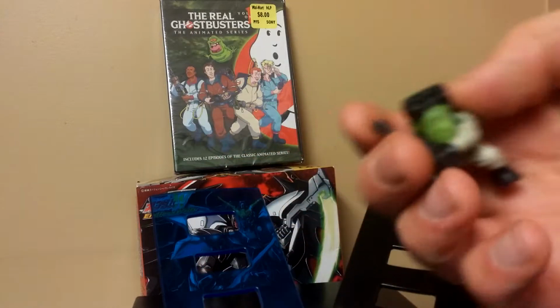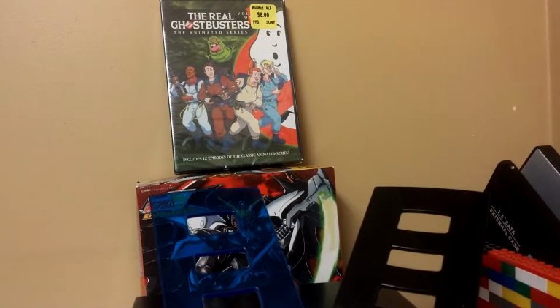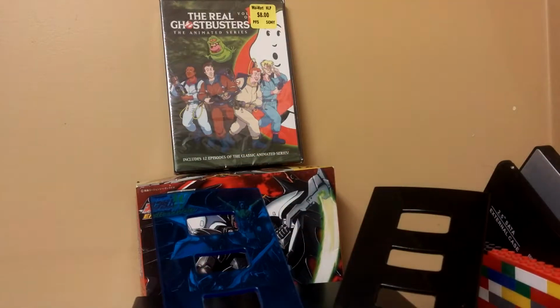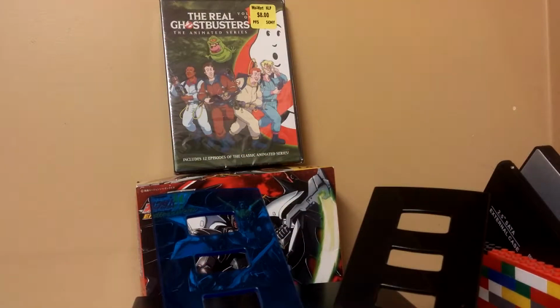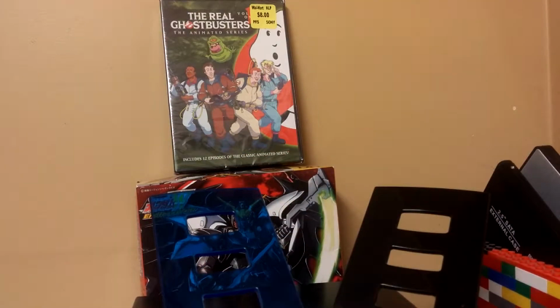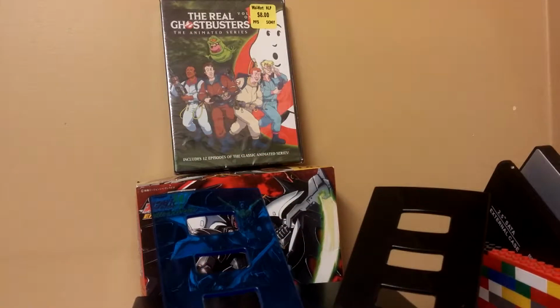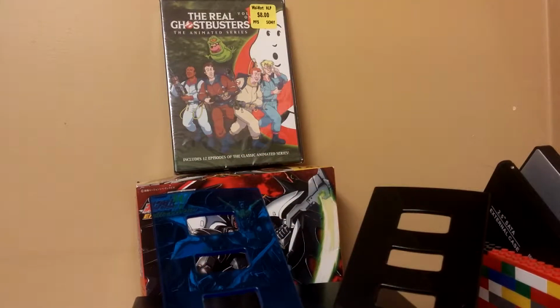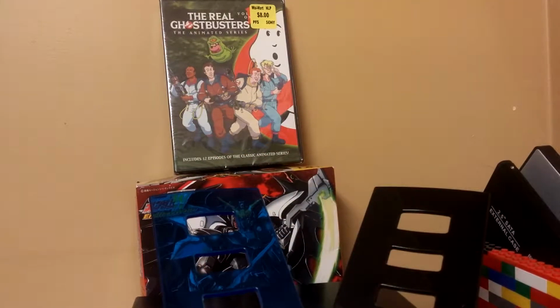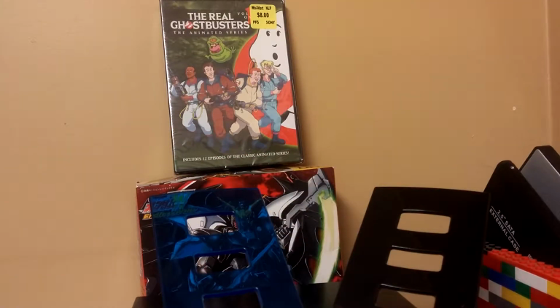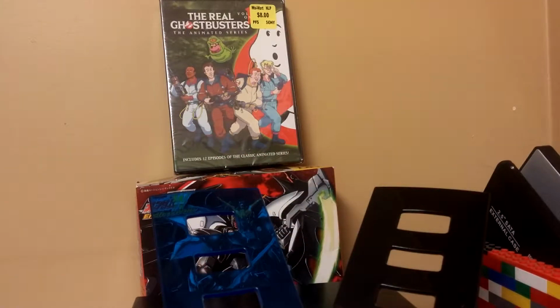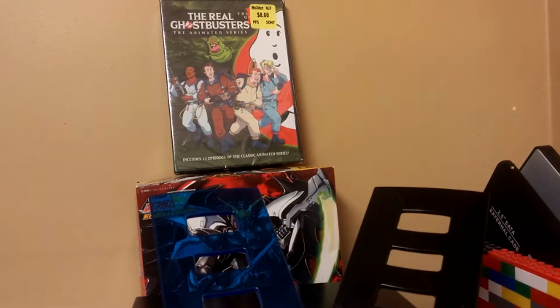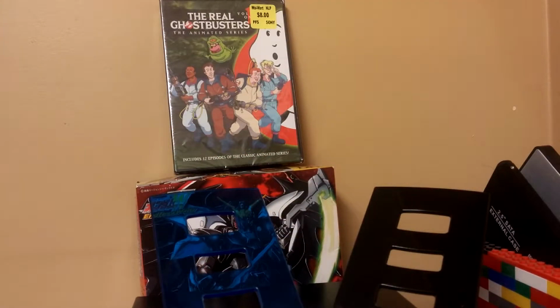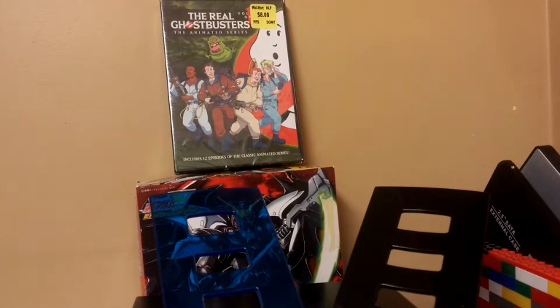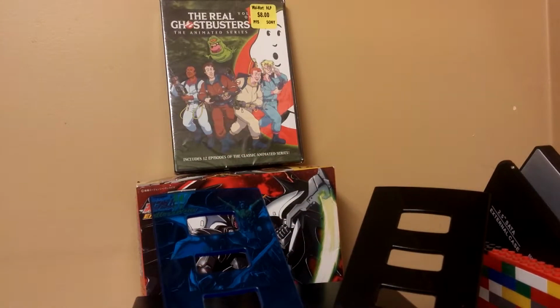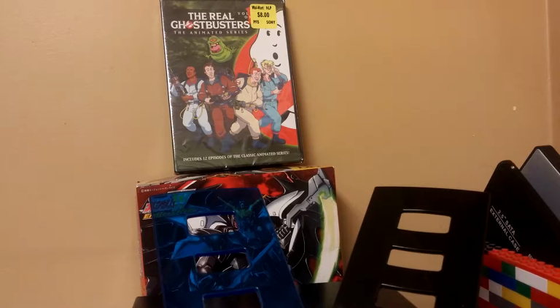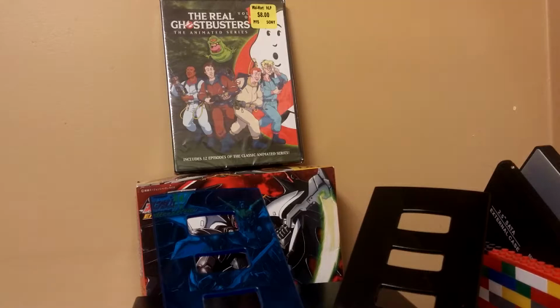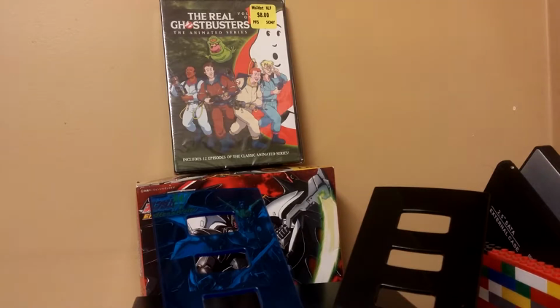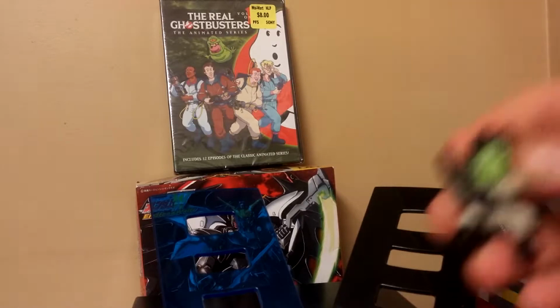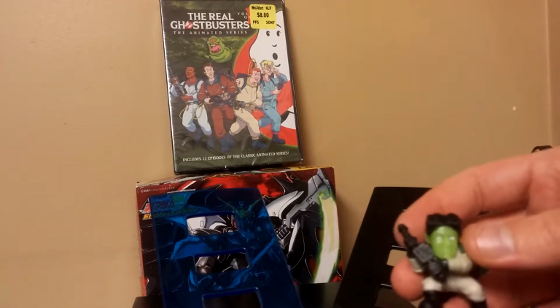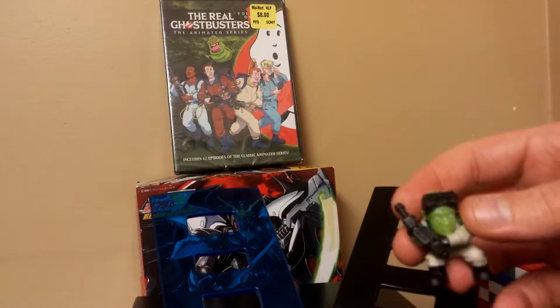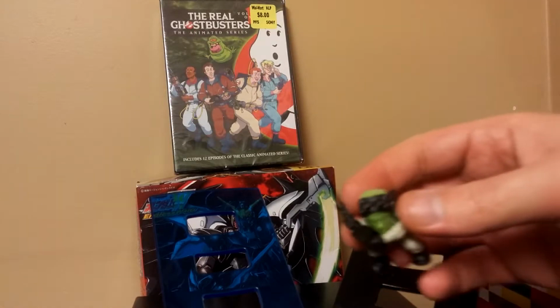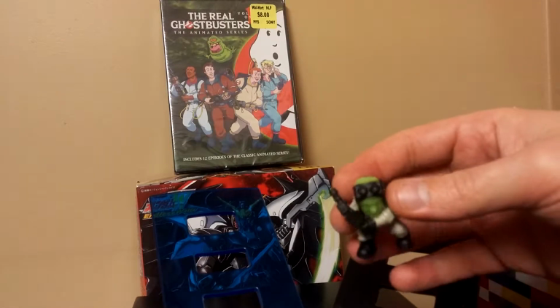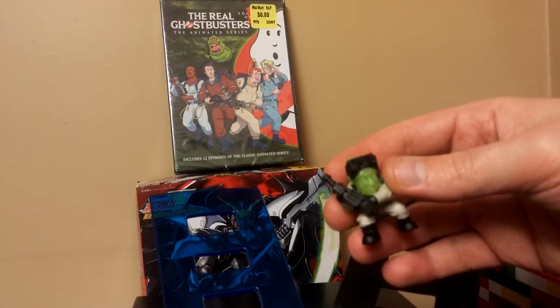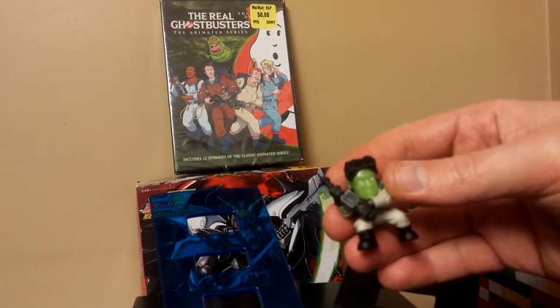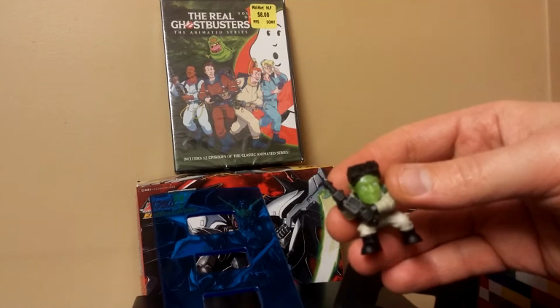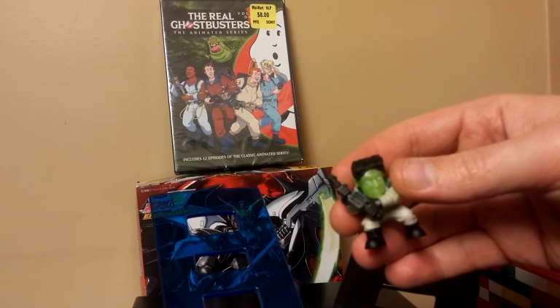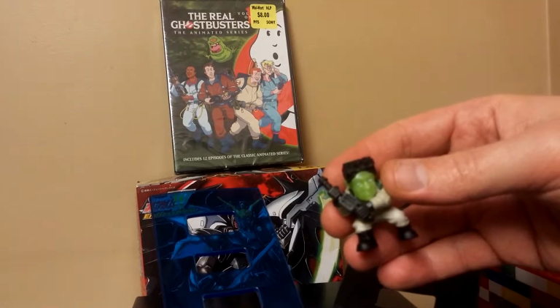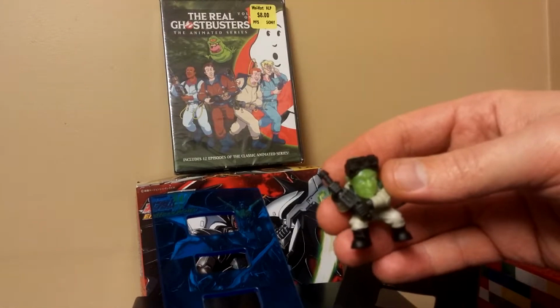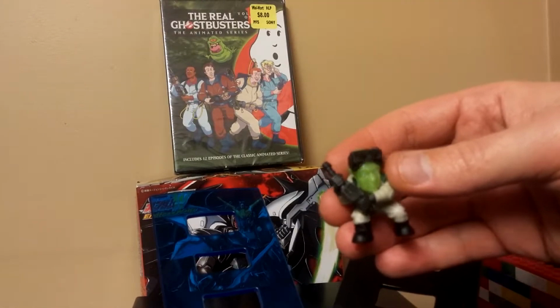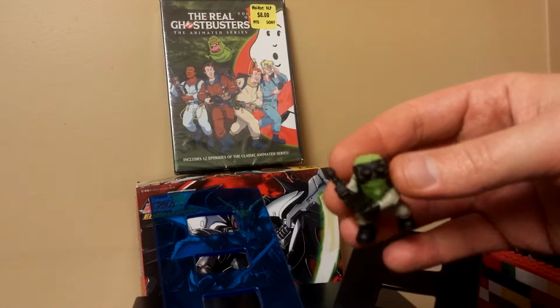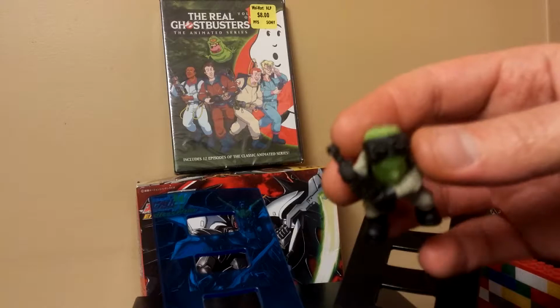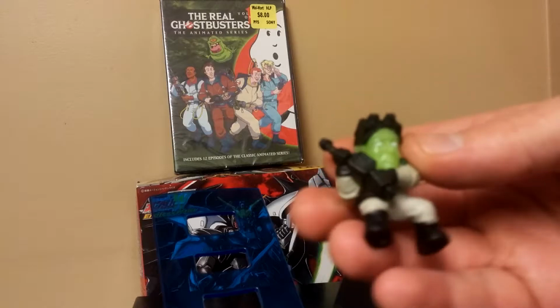Anyways, I got the Ghost versions of... I honestly can't tell which one this is. Can't tell which one that is.